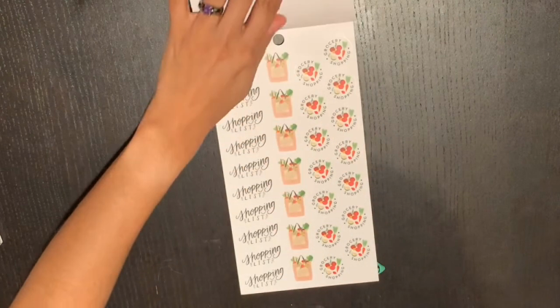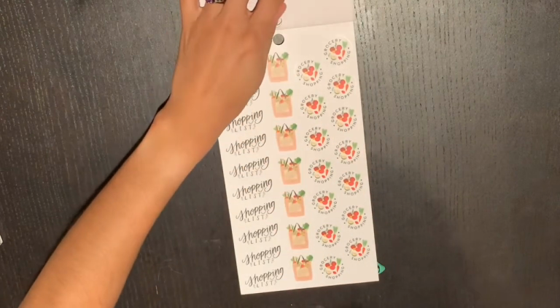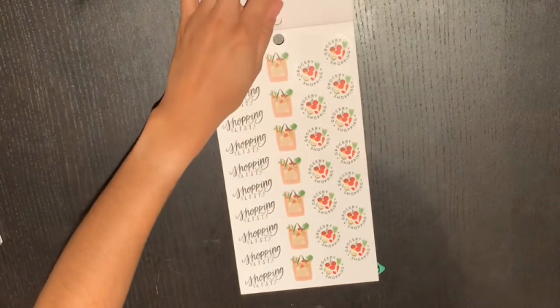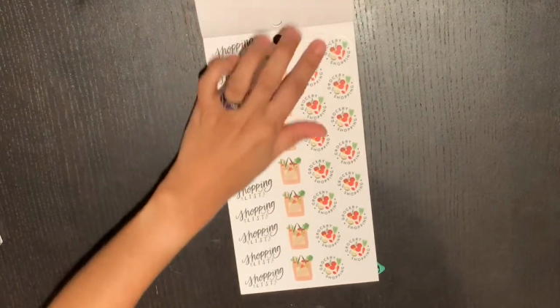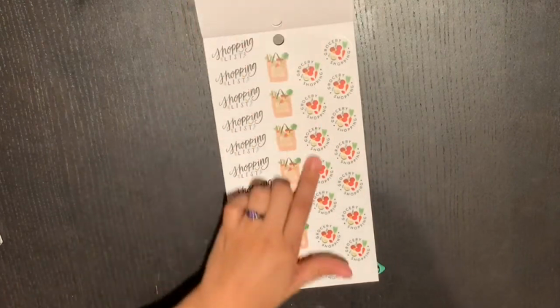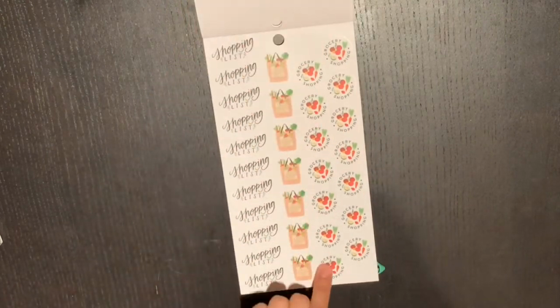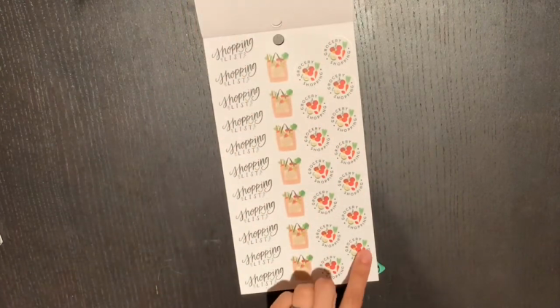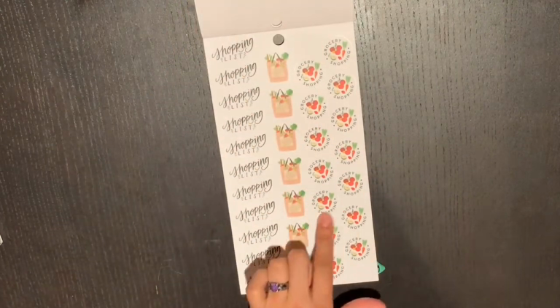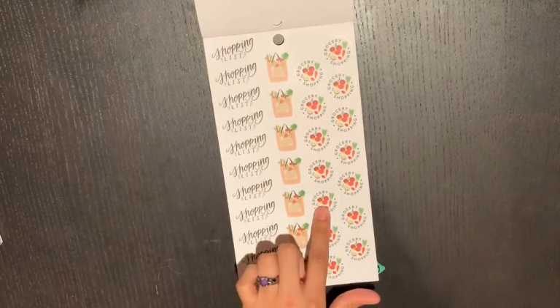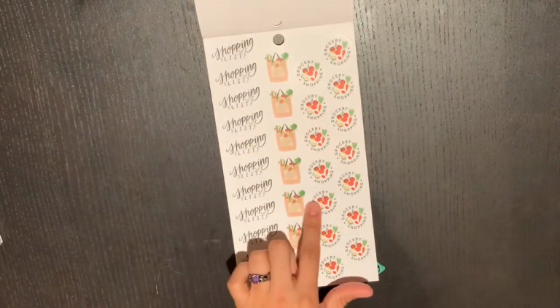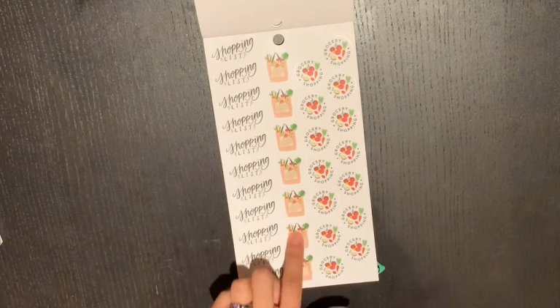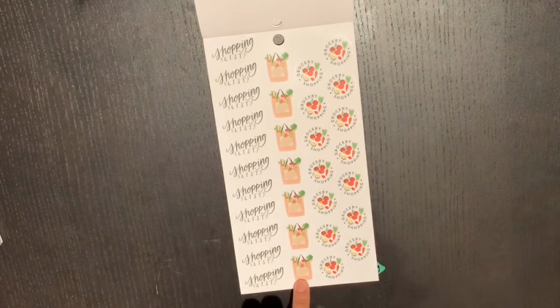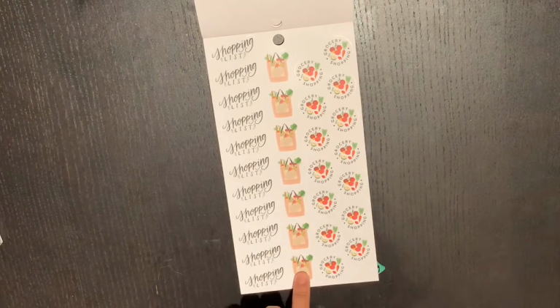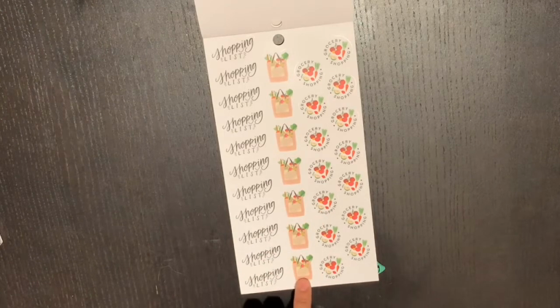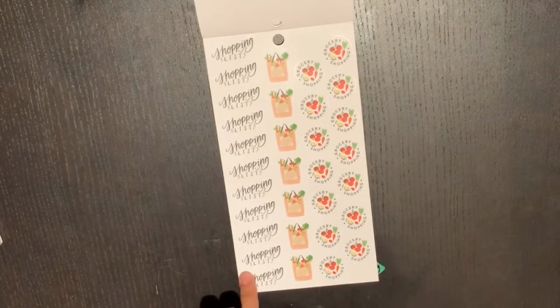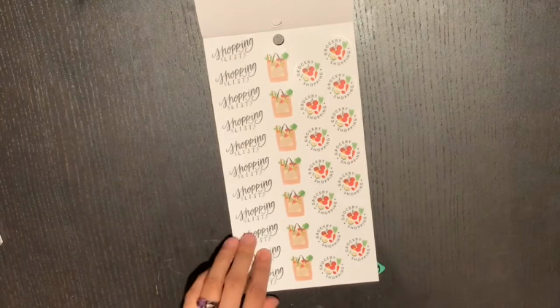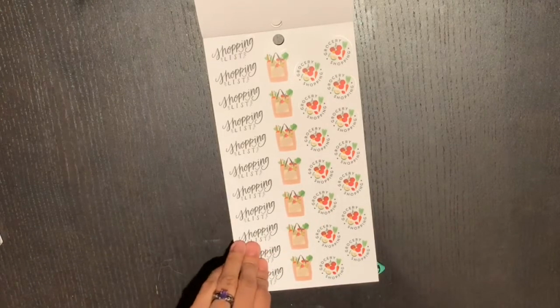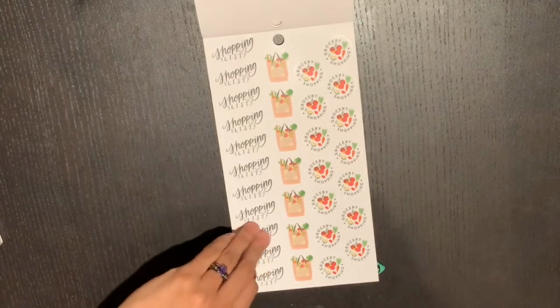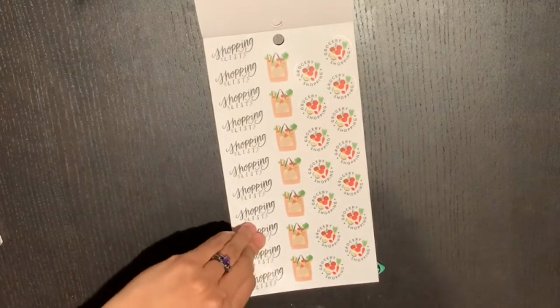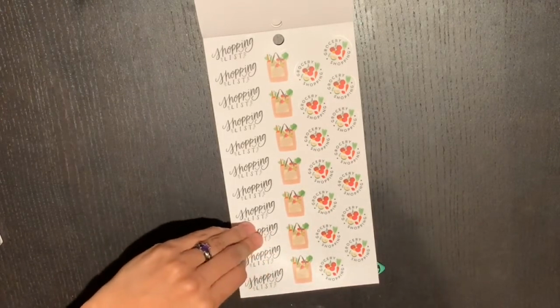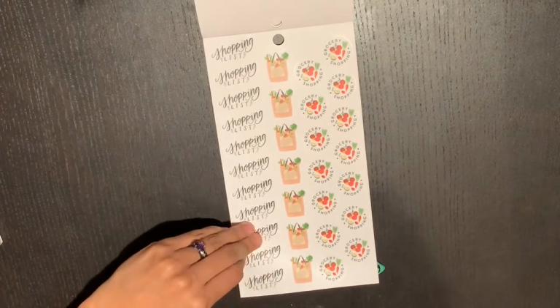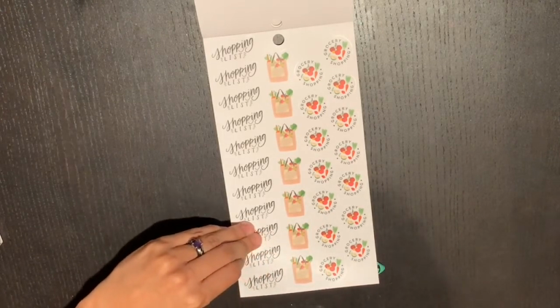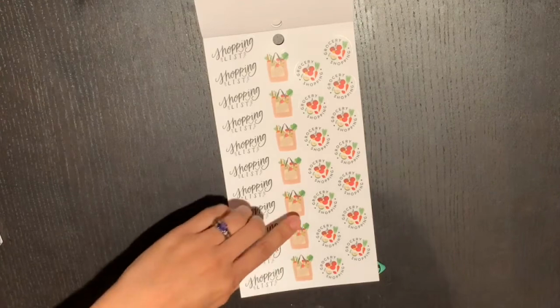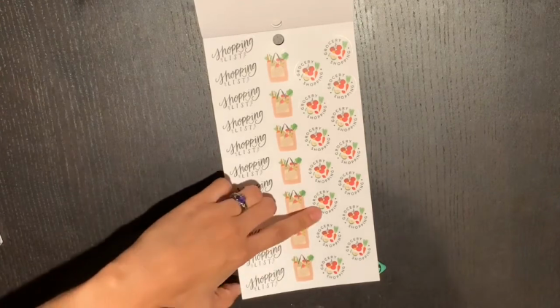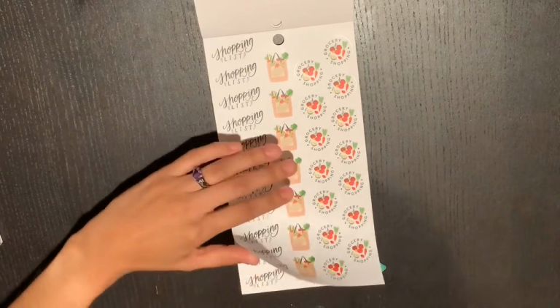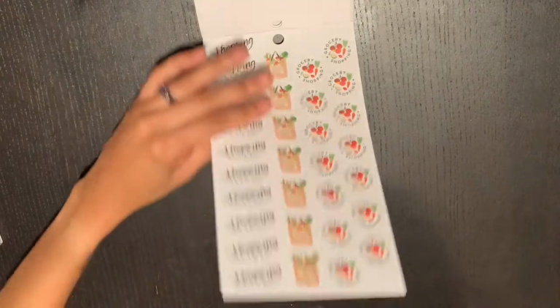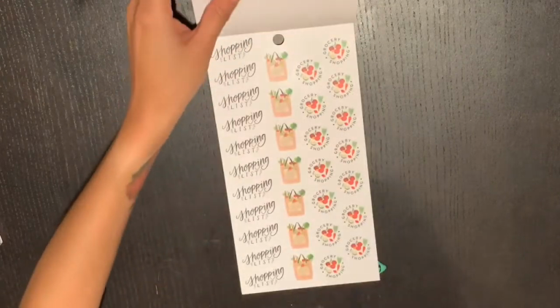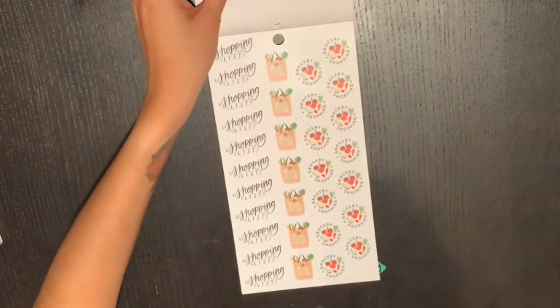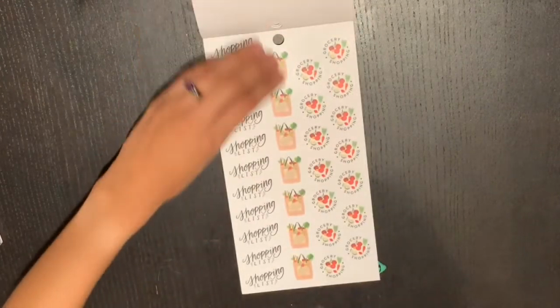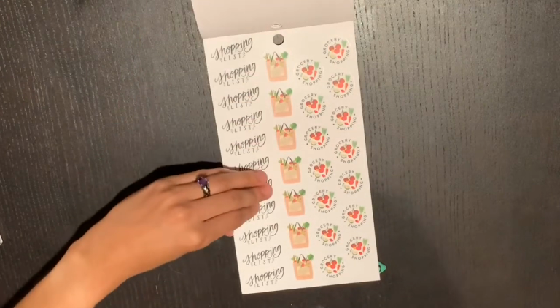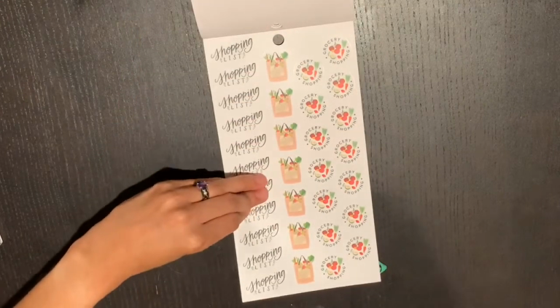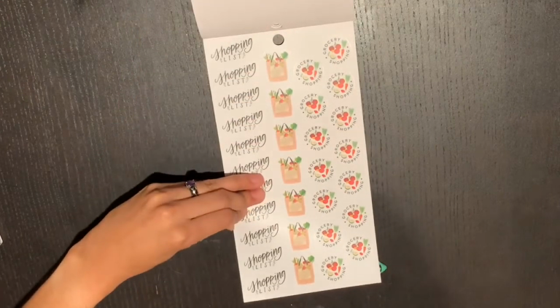Still on clear stickers — these grocery shopping stickers are so cute with all the little fruits and vegetables, or the little bags. There's a shopping list sticker too, I love these. And you get two pages of those — nice!